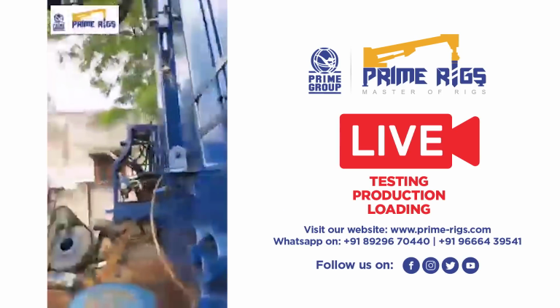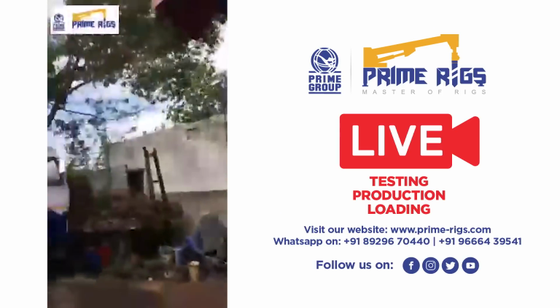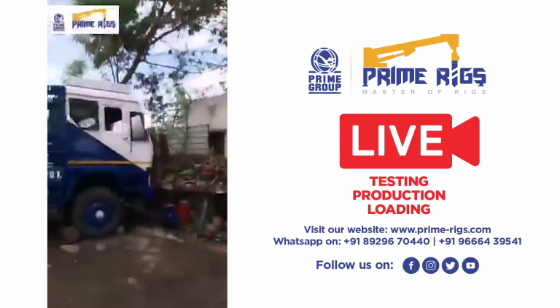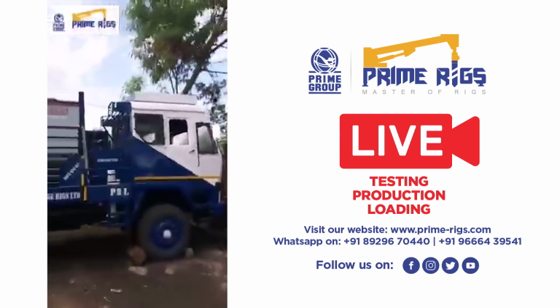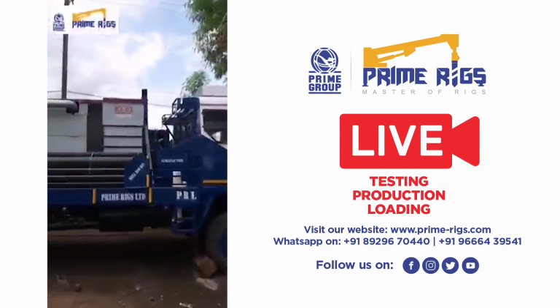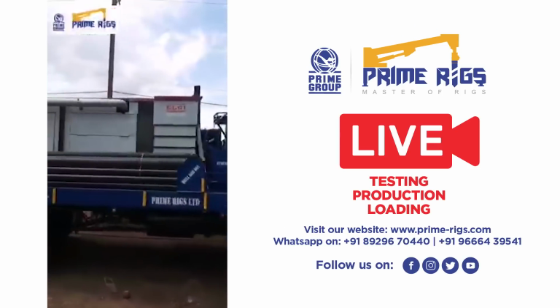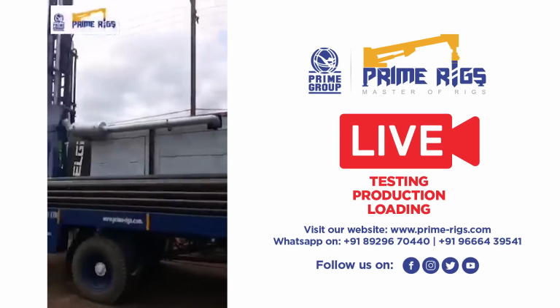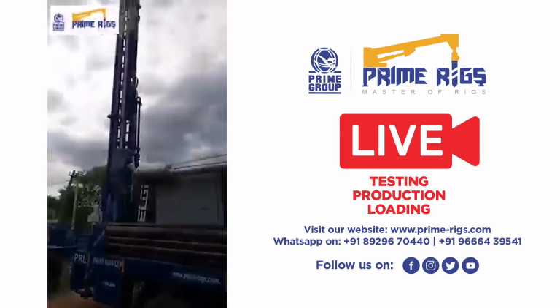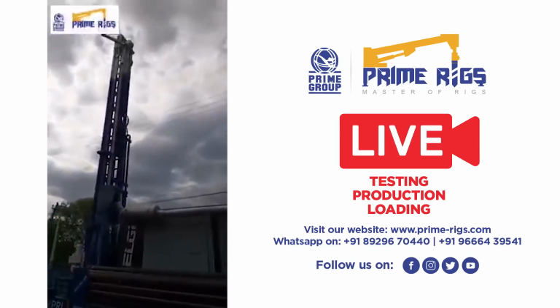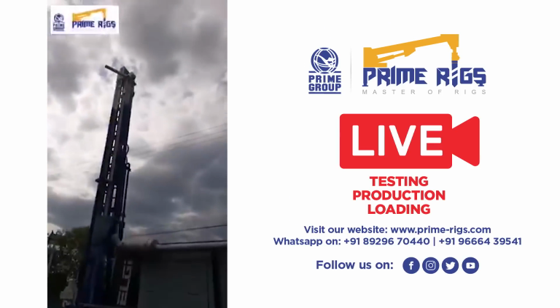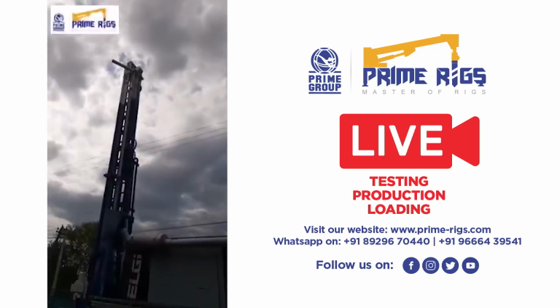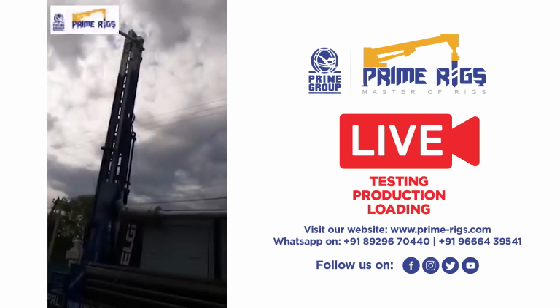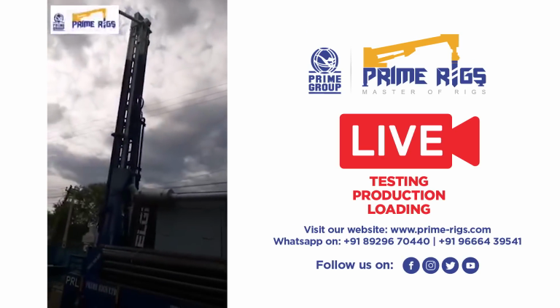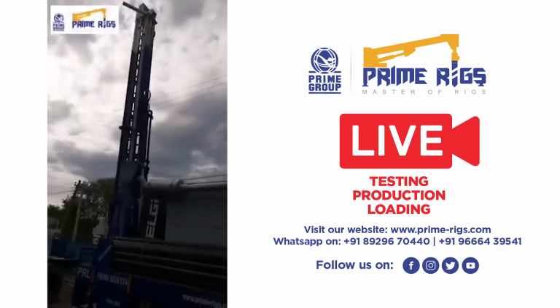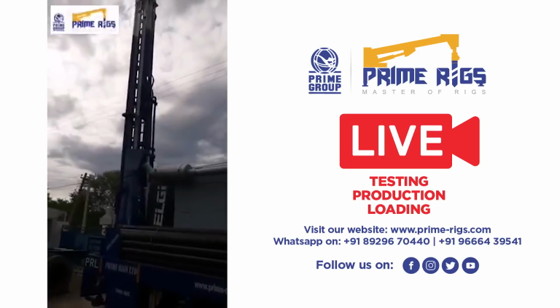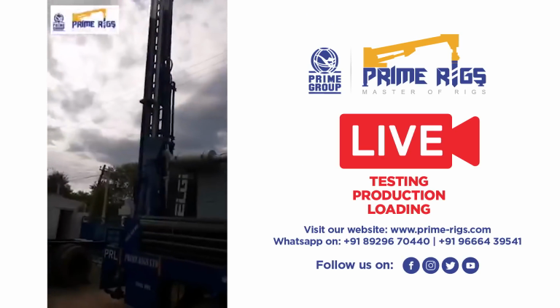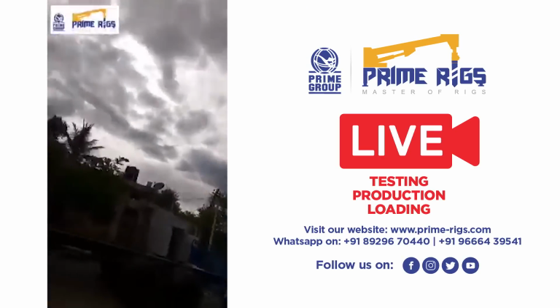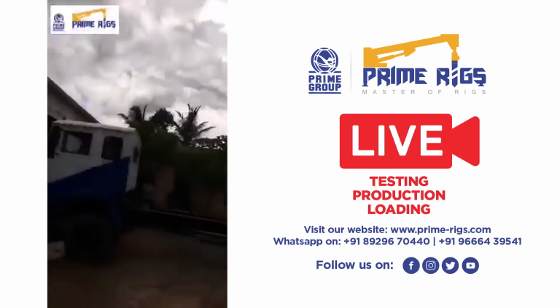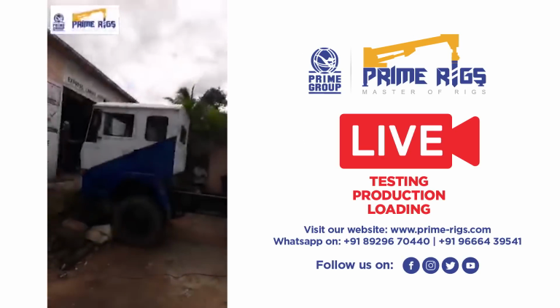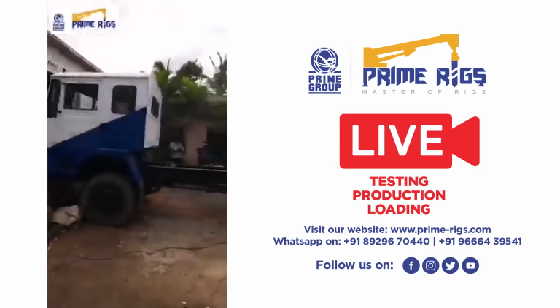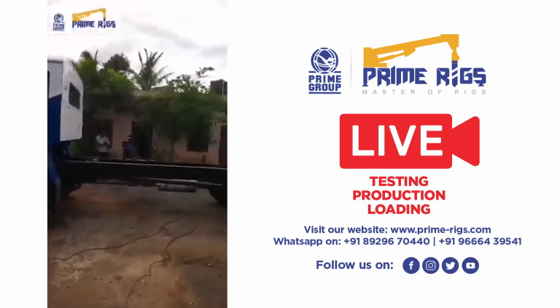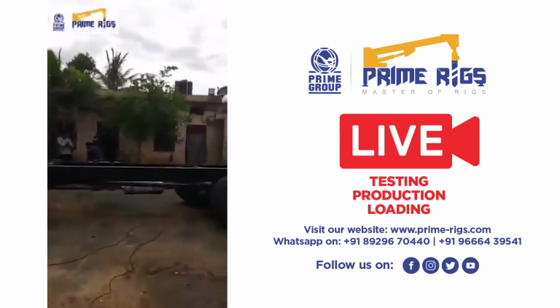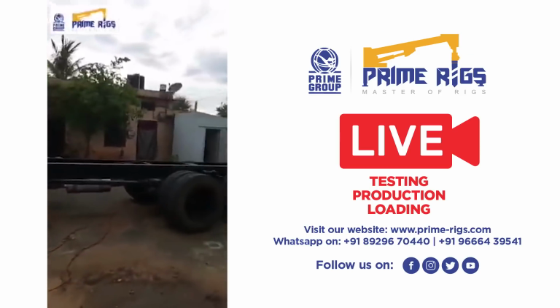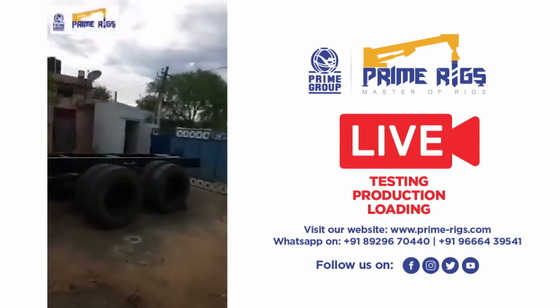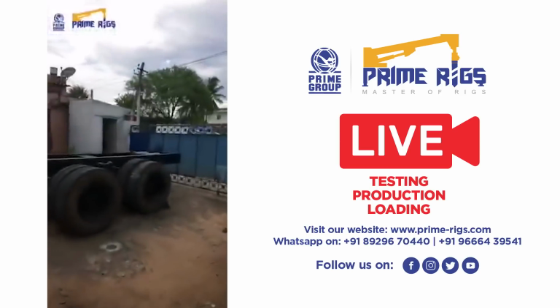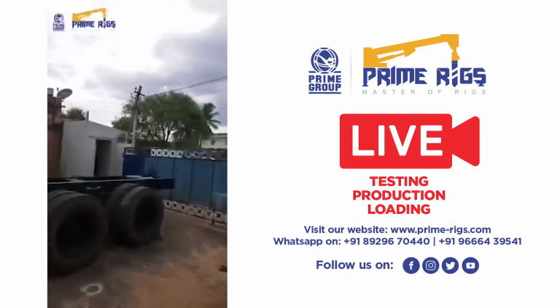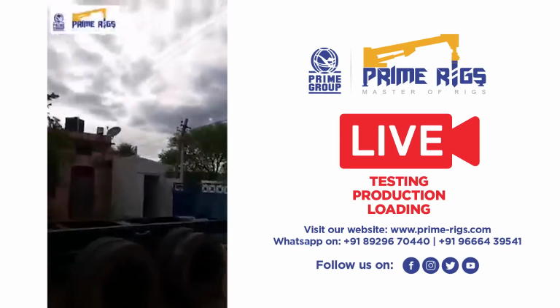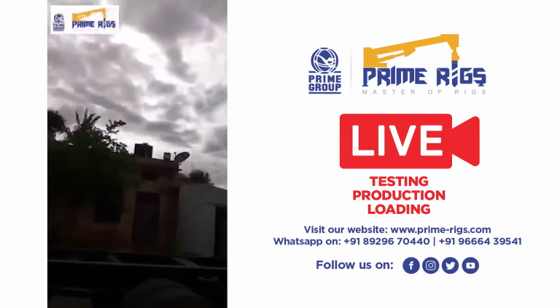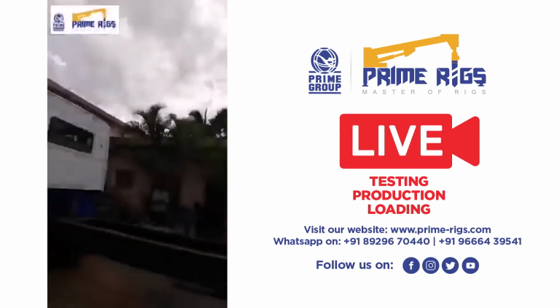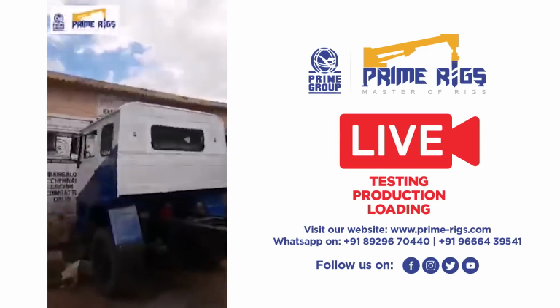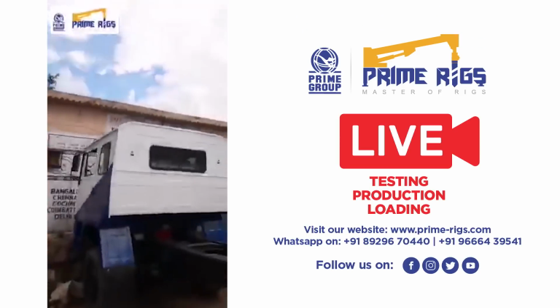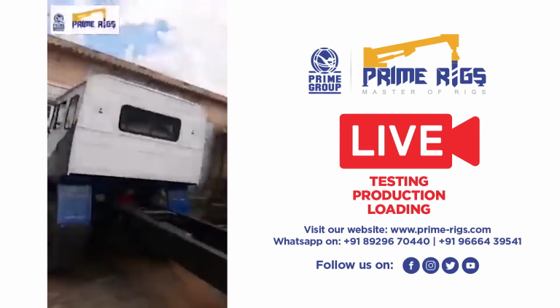This is another rig which is being dispatched maybe in two days. This is another truck being mounted. This is also a new truck.